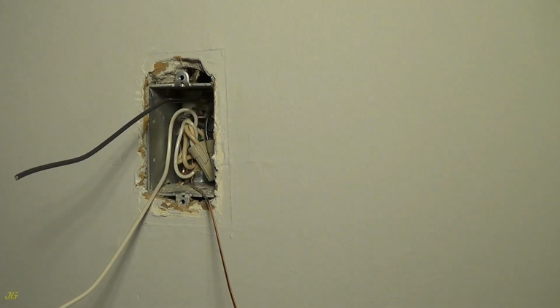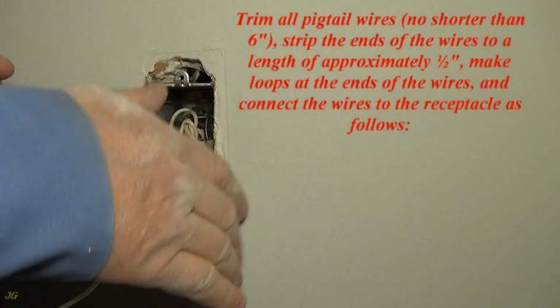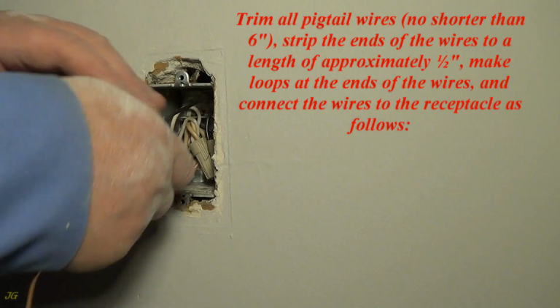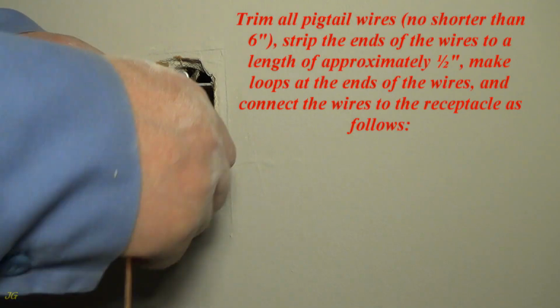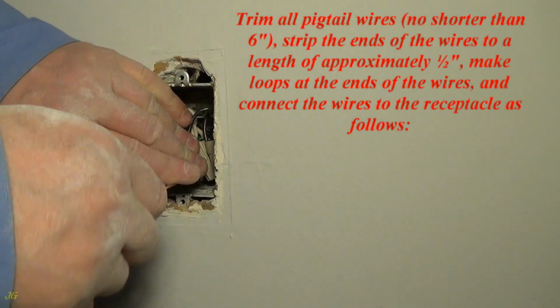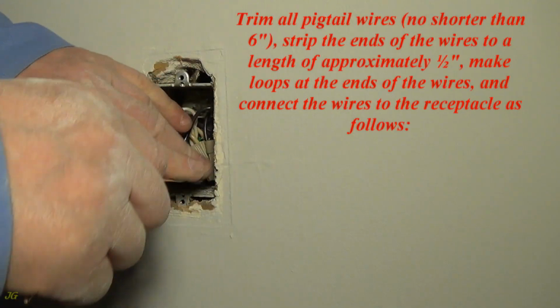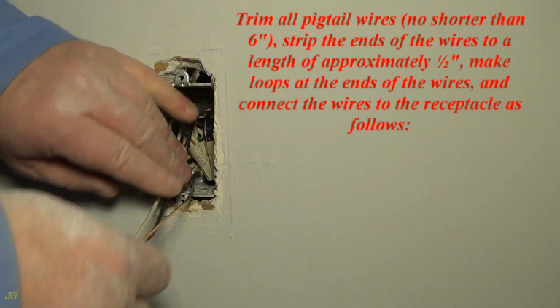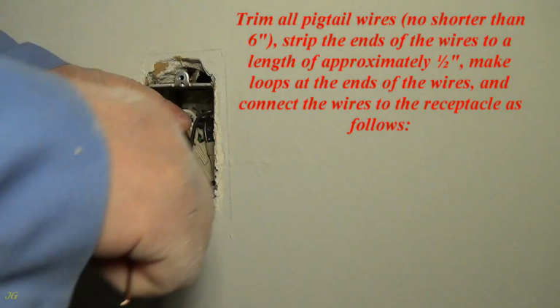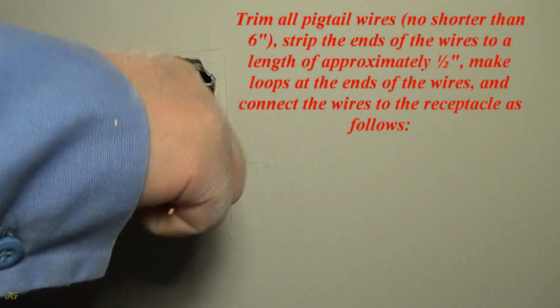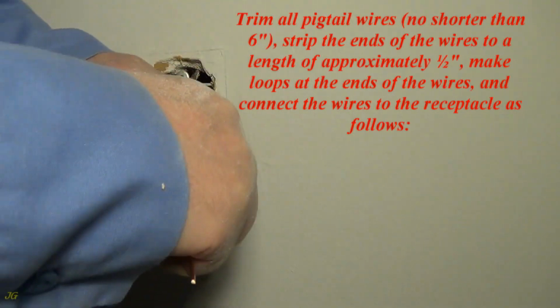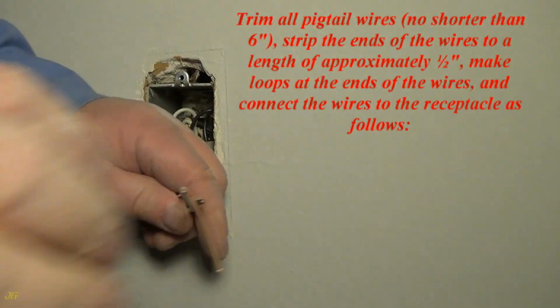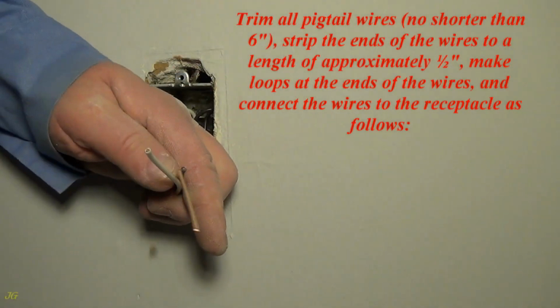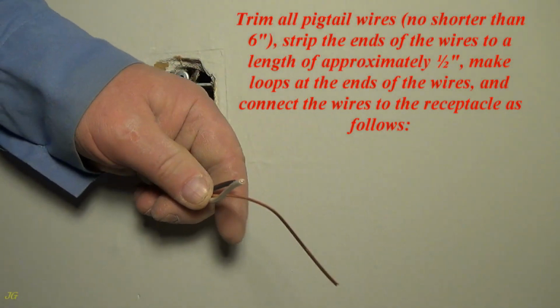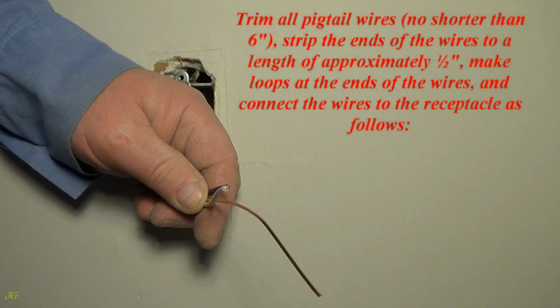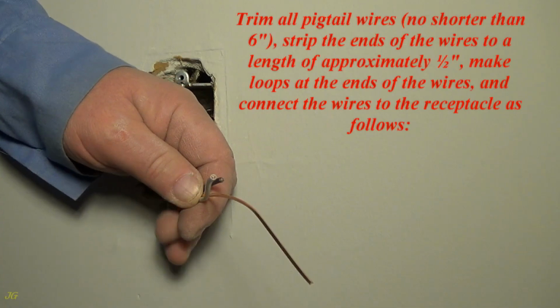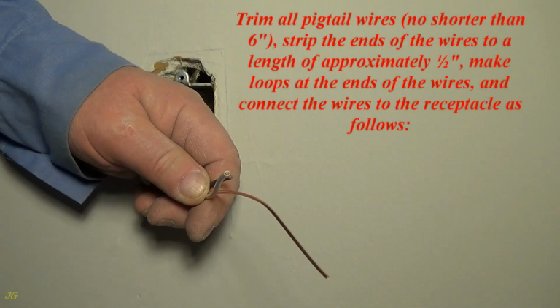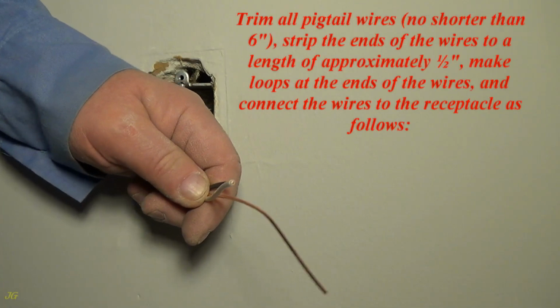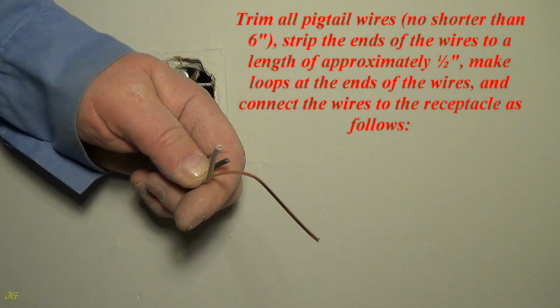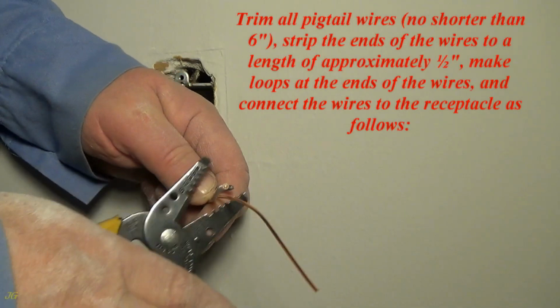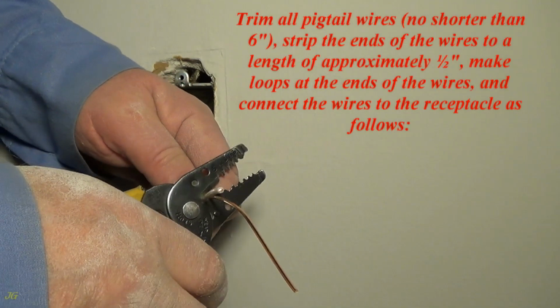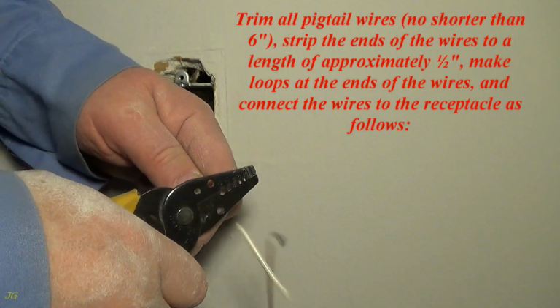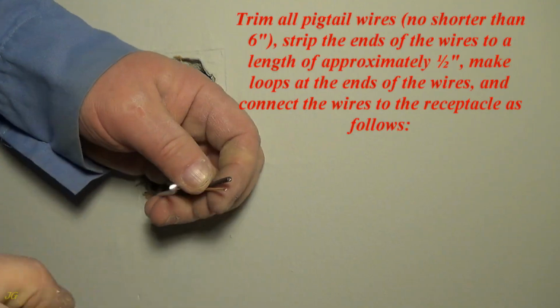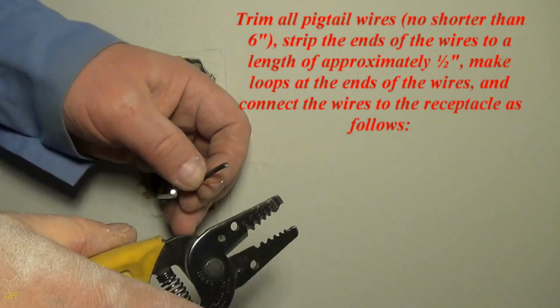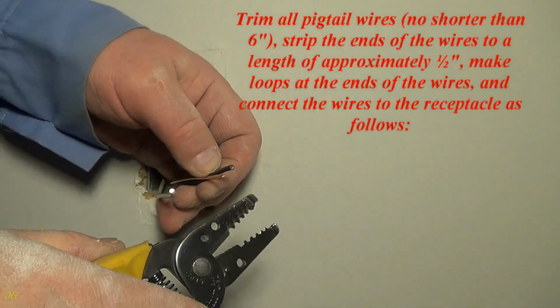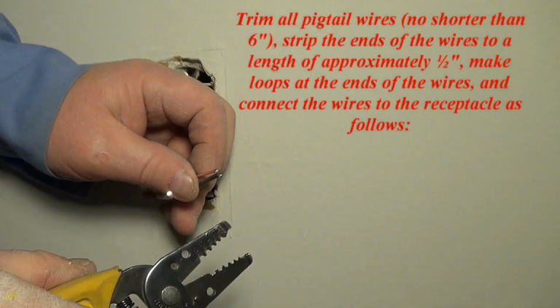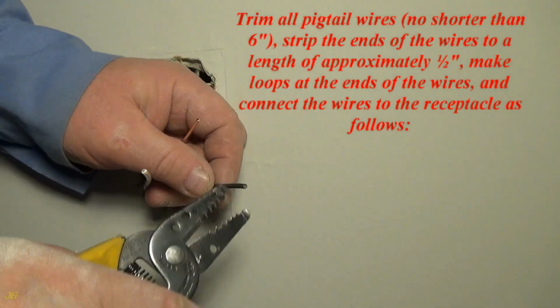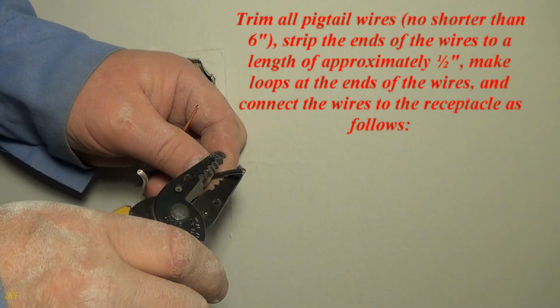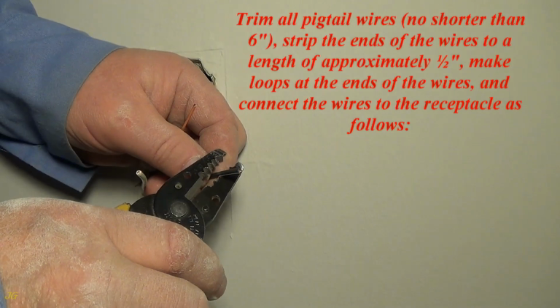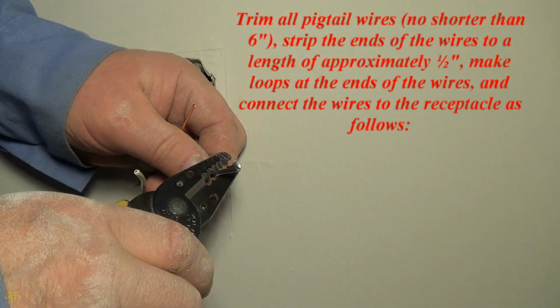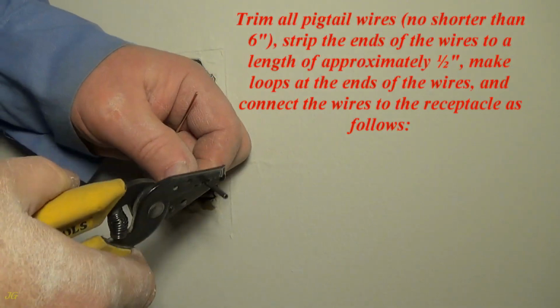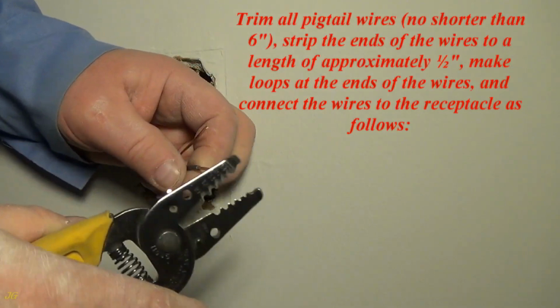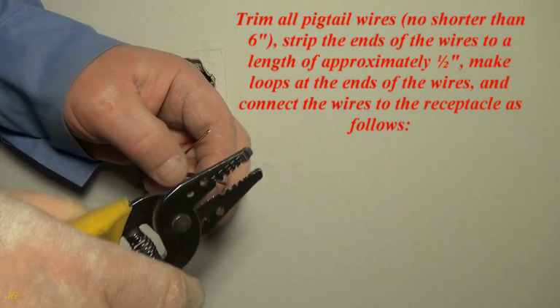Trim all pigtail wires, no shorter than 6 inches. Strip the ends of the wires to a length of approximately one half inch. Make loops at the ends of the wires and connect the wires to the receptacle as follows.